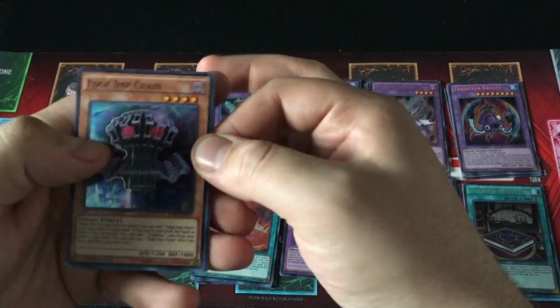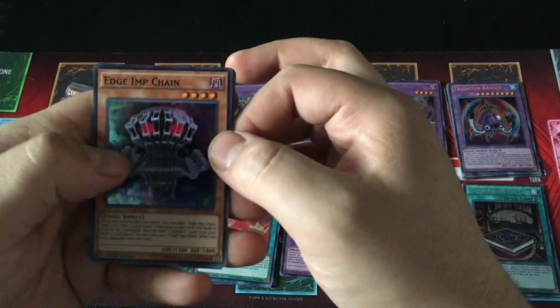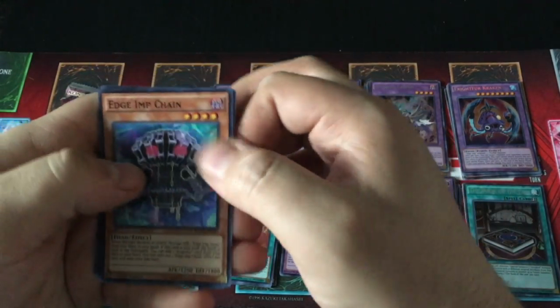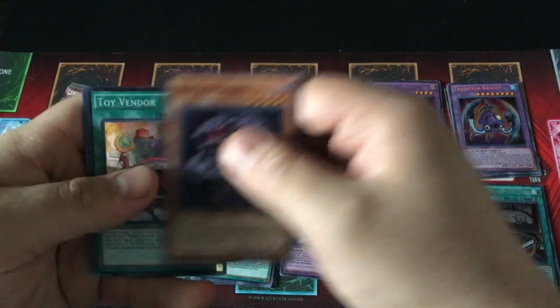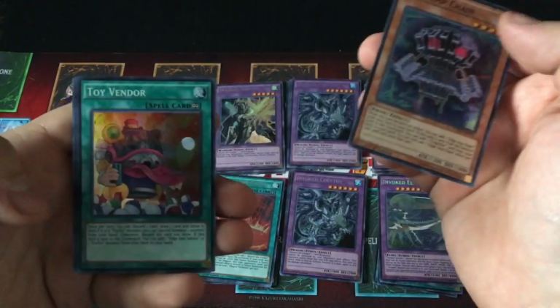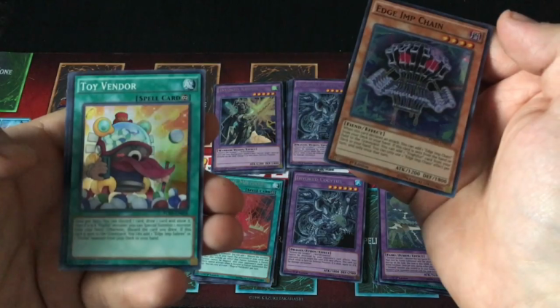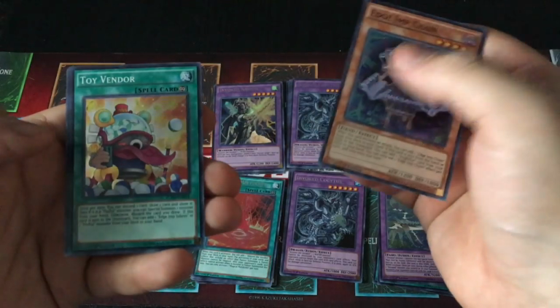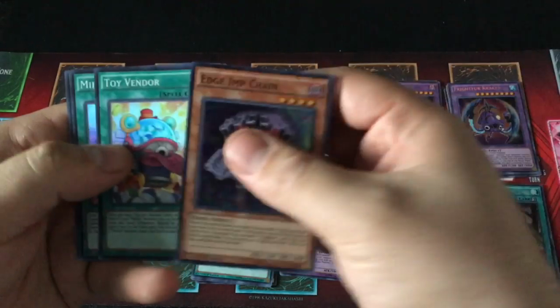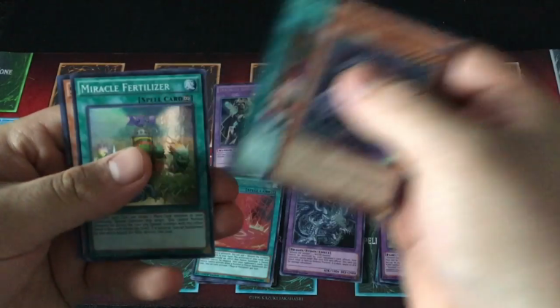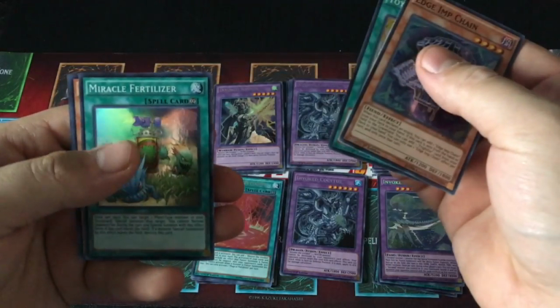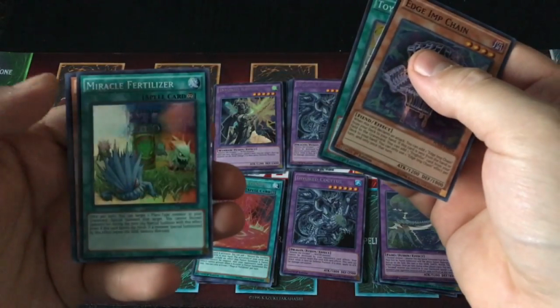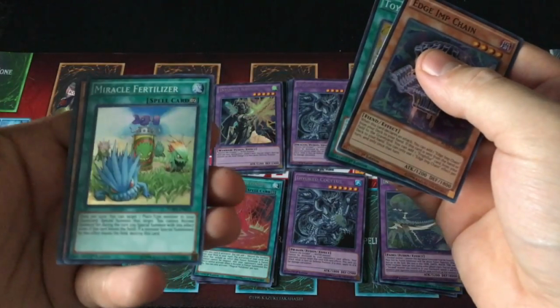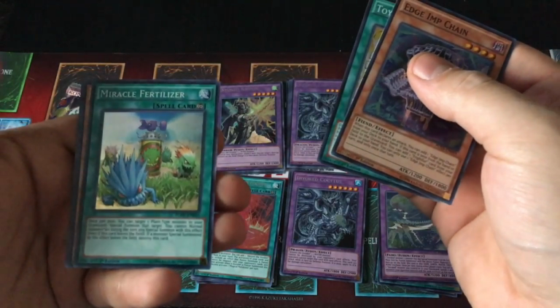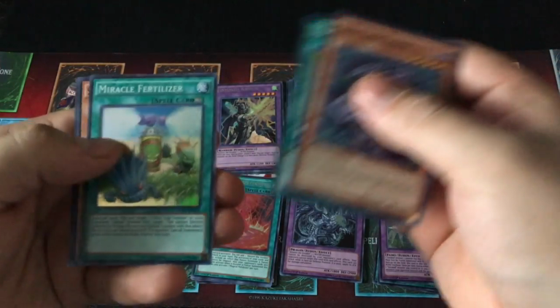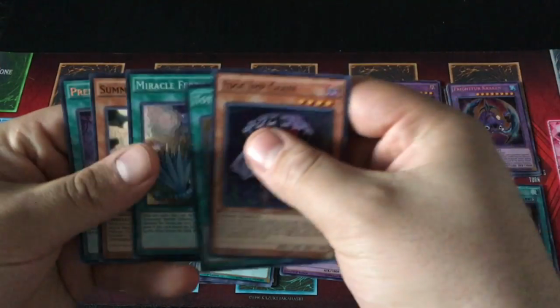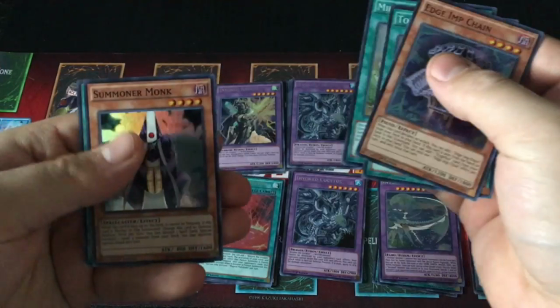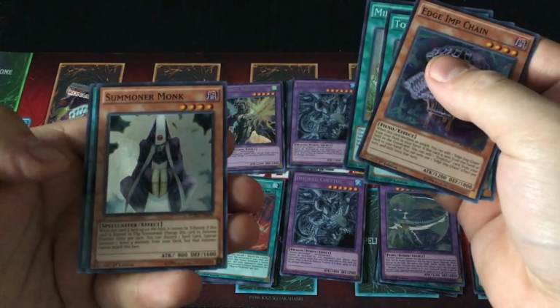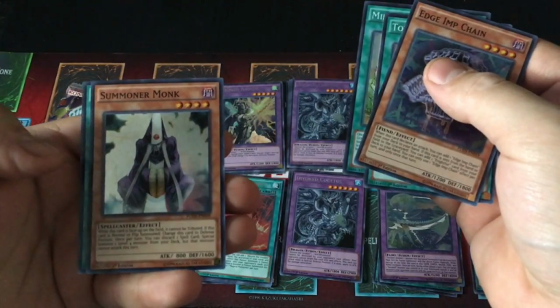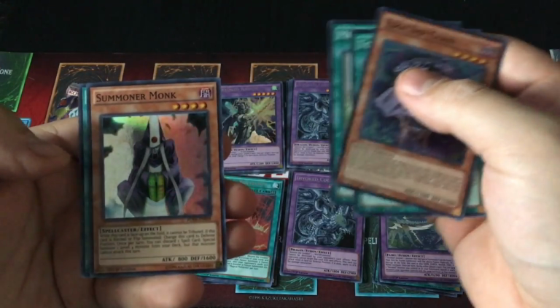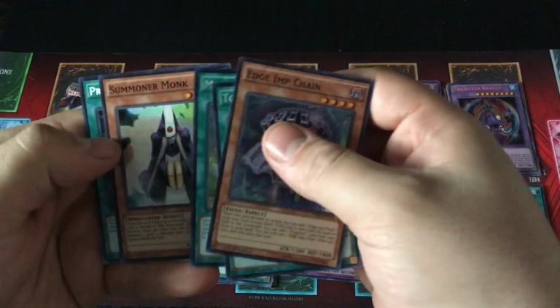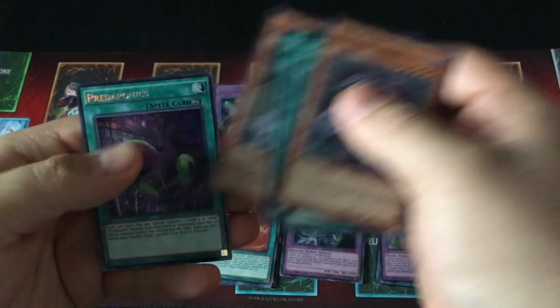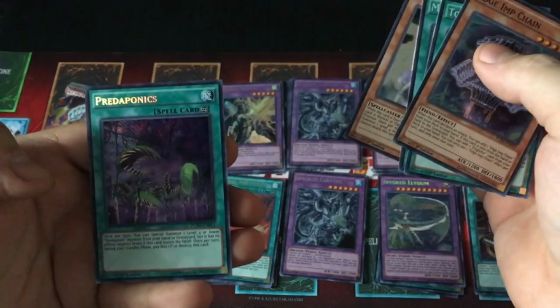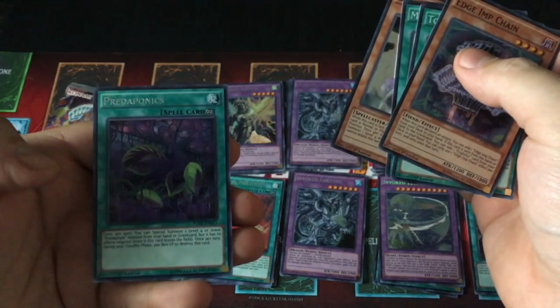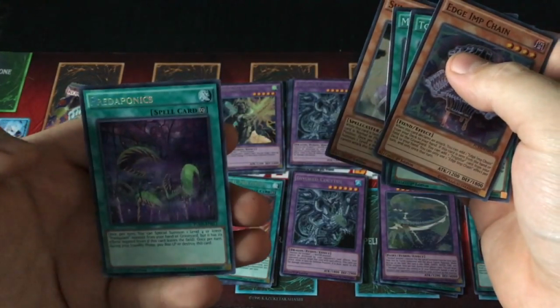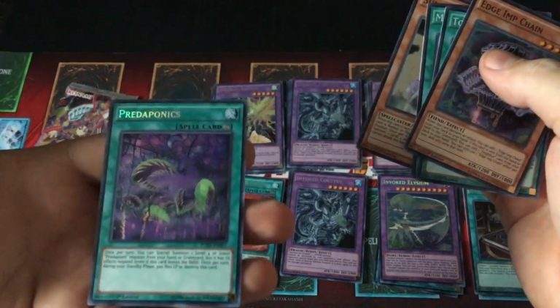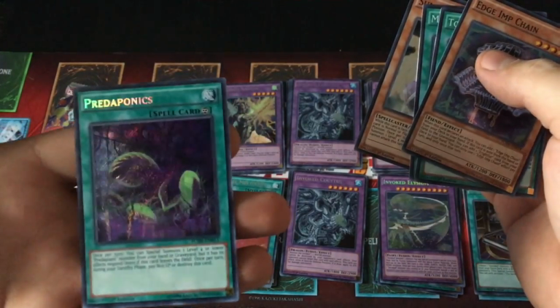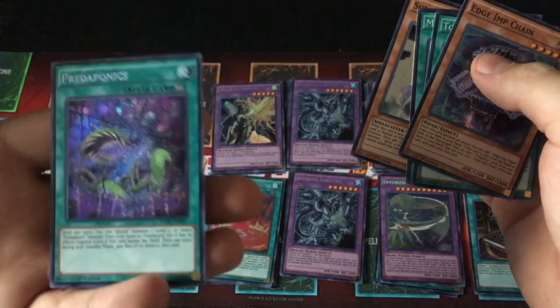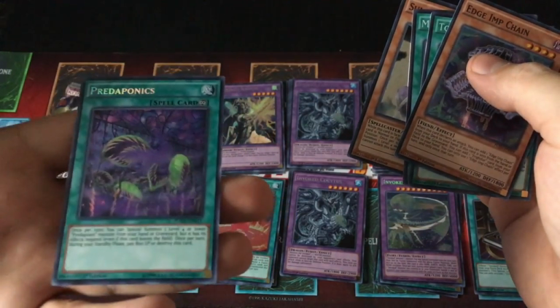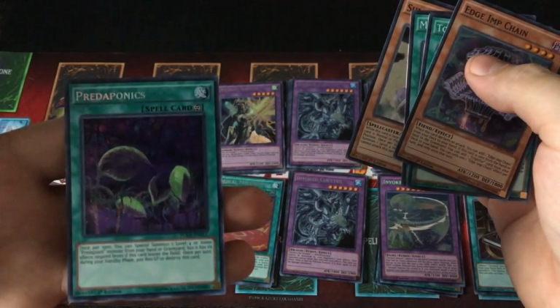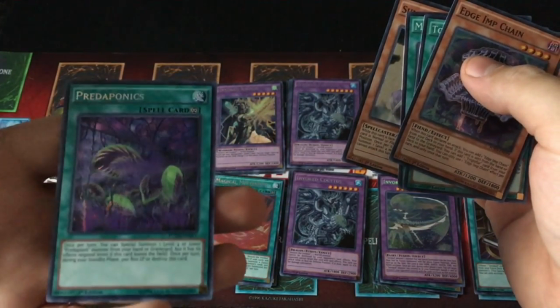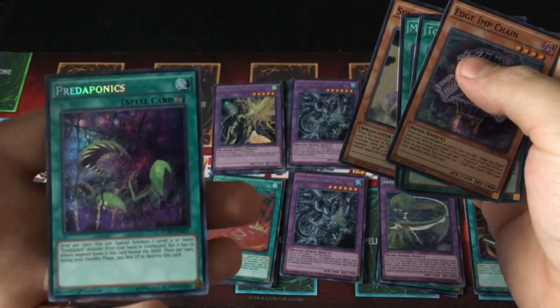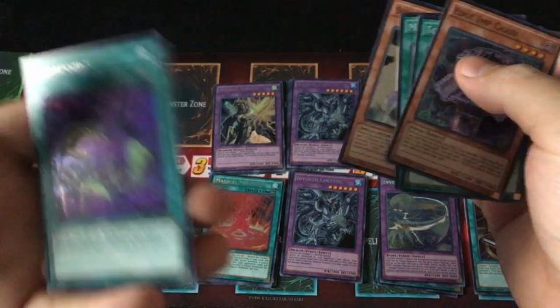Got the Edge Imp Chain. Toy Vendor. Miracle Fertilizer. Soda Monk. And... Predaponics — Secret Rare! Hell yeah!